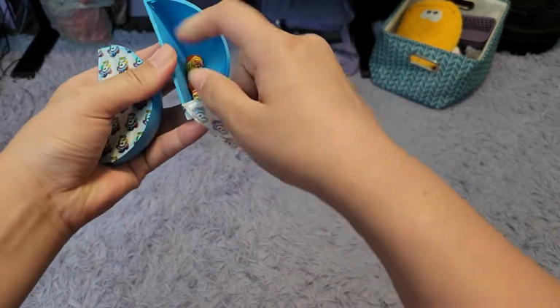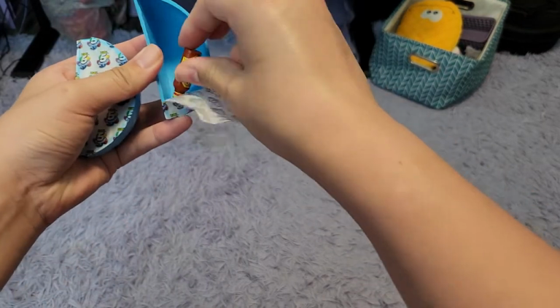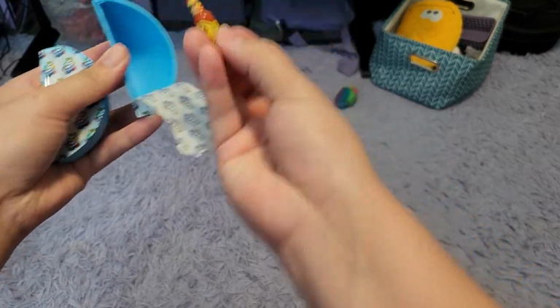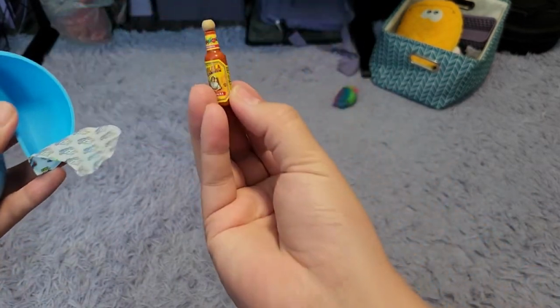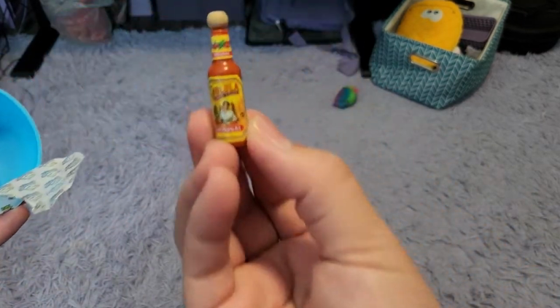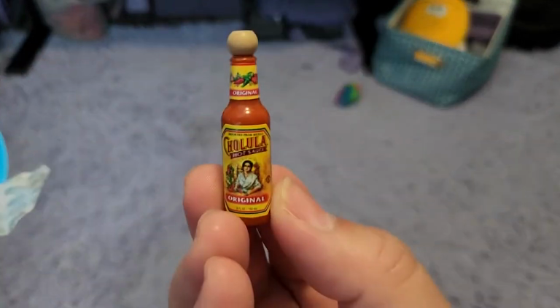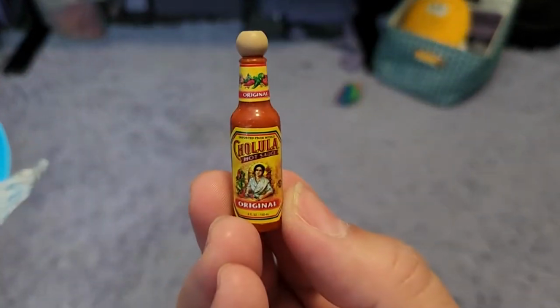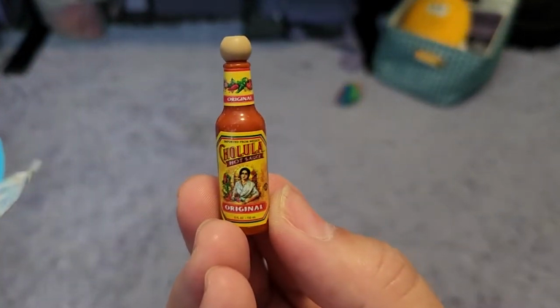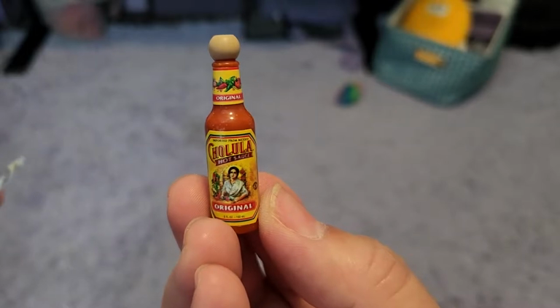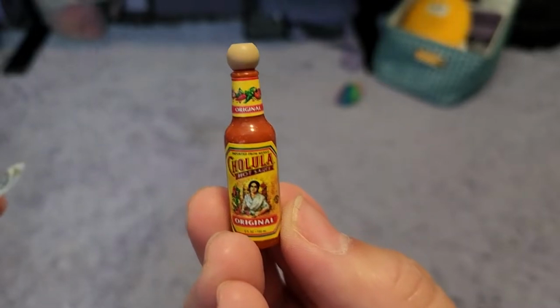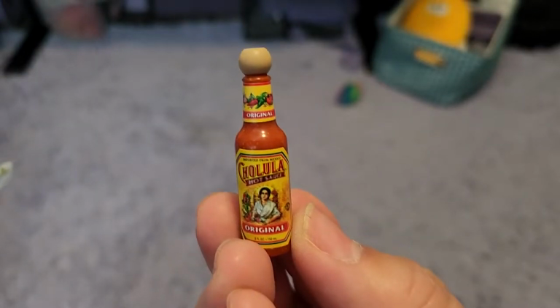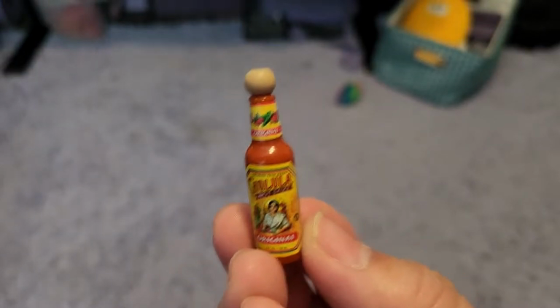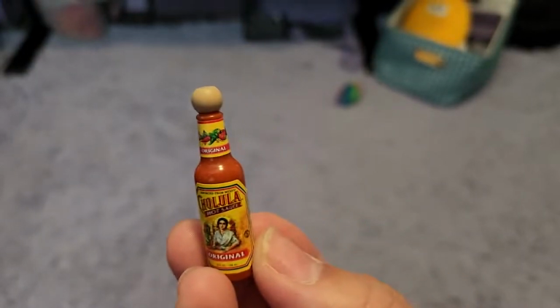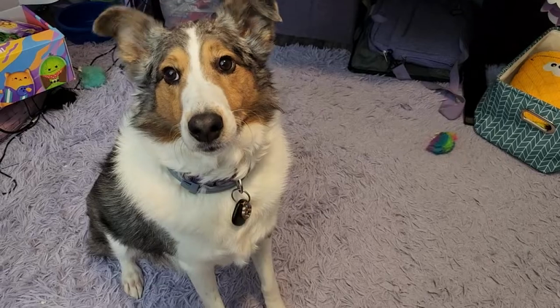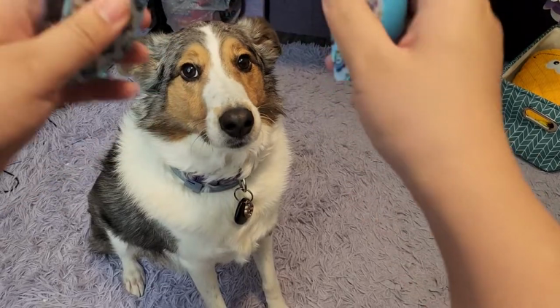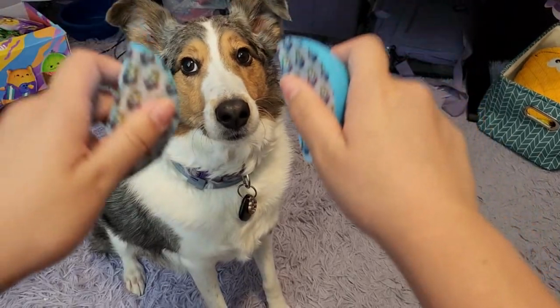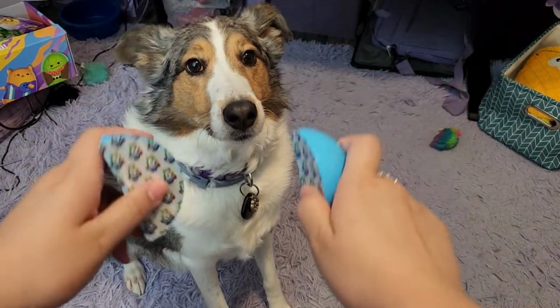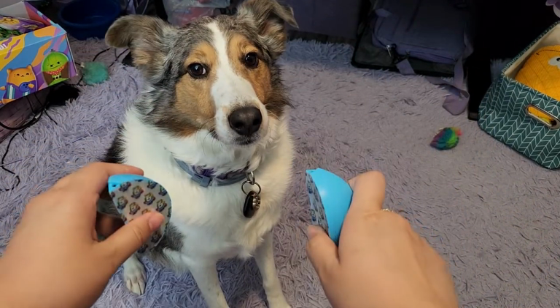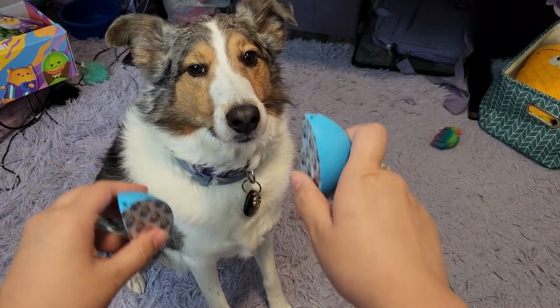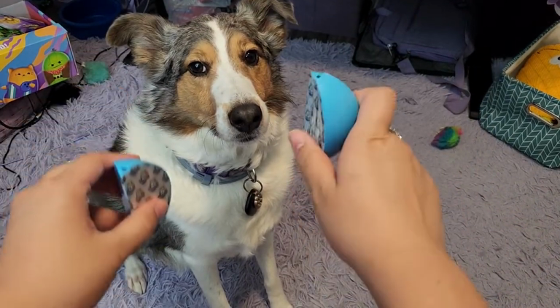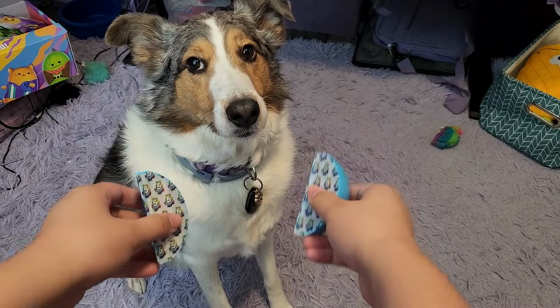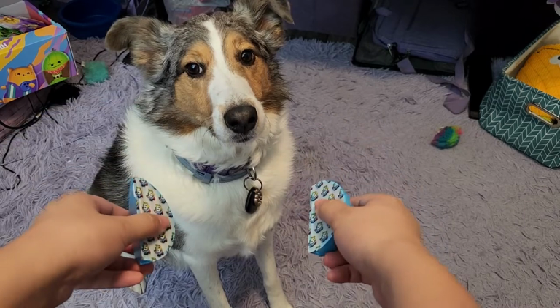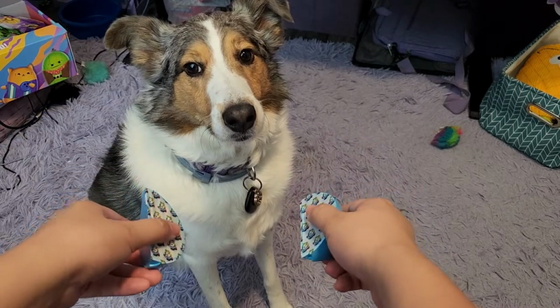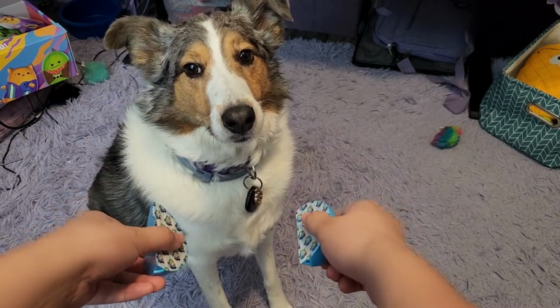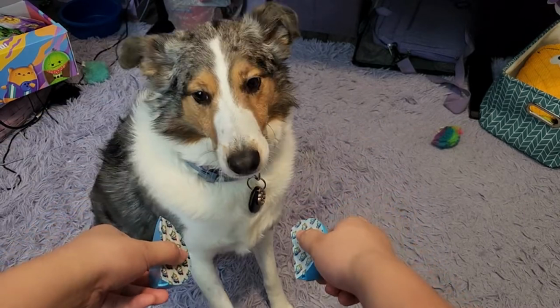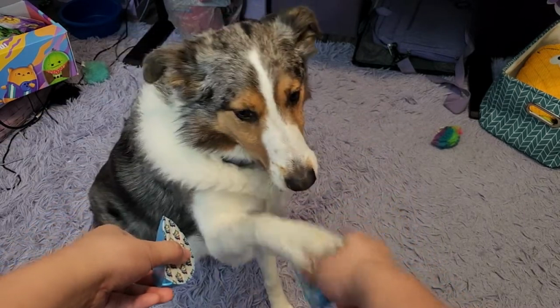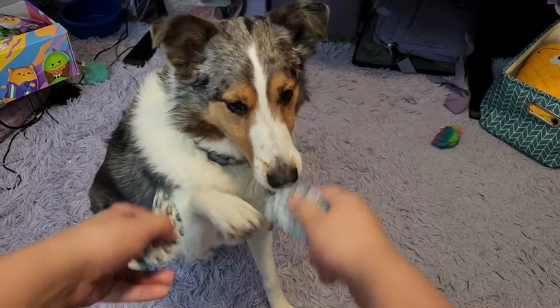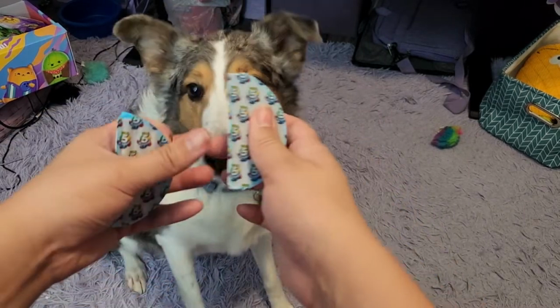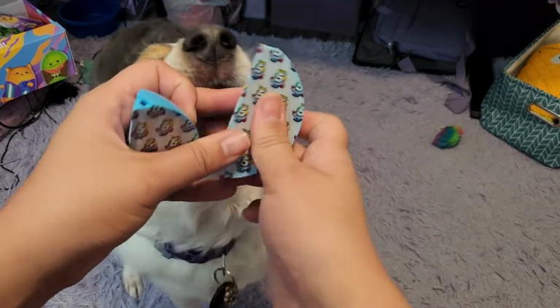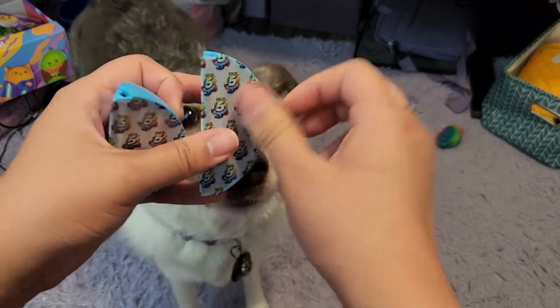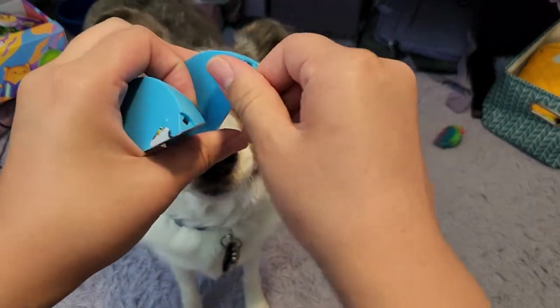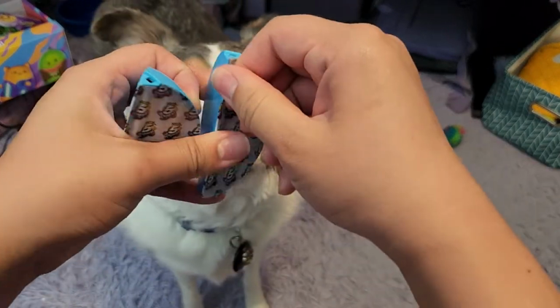First one — we got some Cholula hot sauce. All right, buddy. Which one do you want? Touch. Good job. All right. This one again.